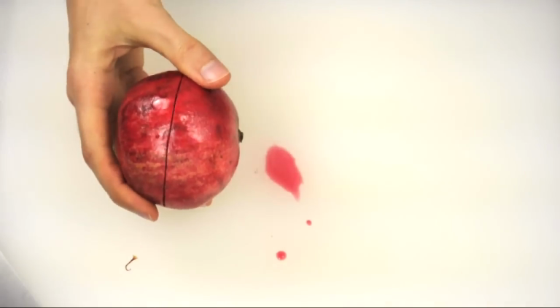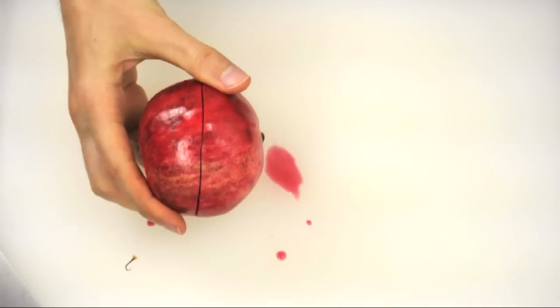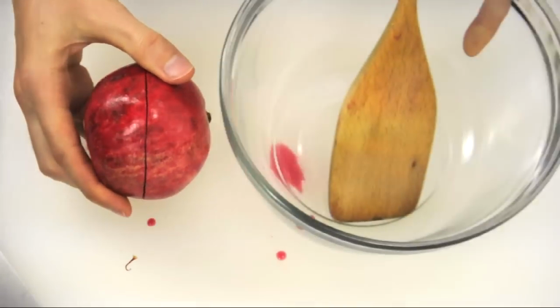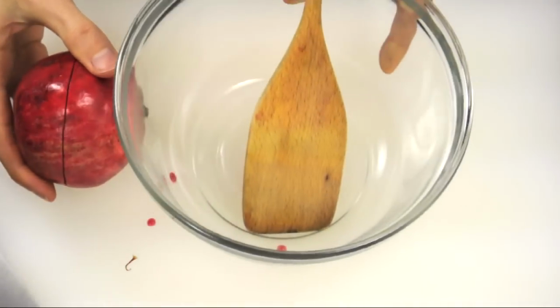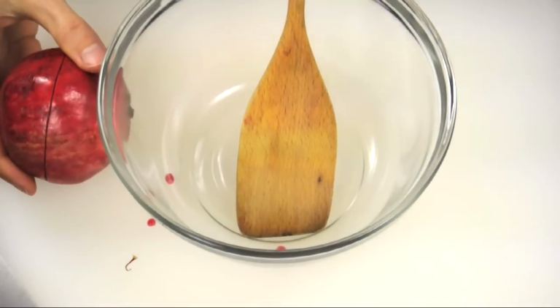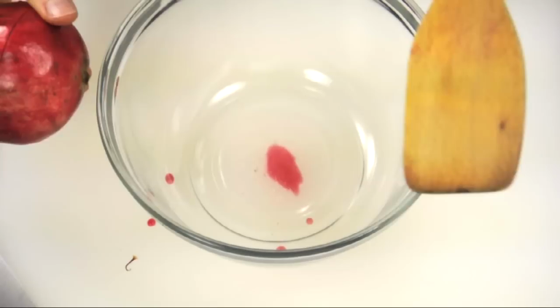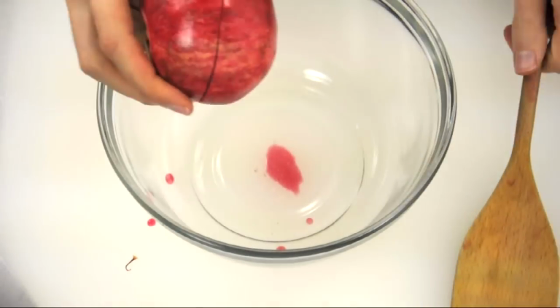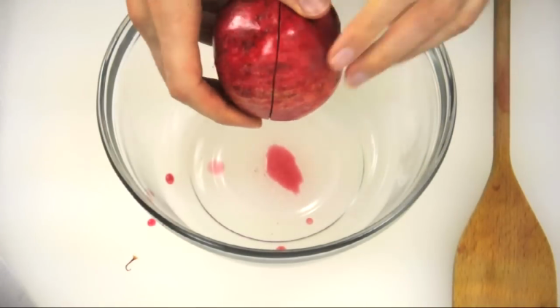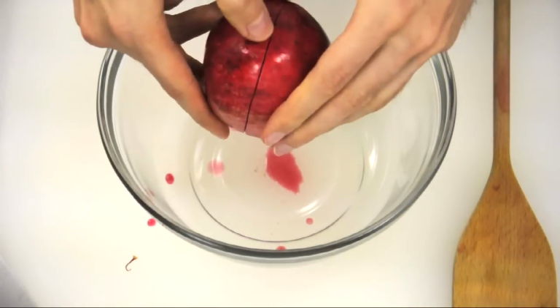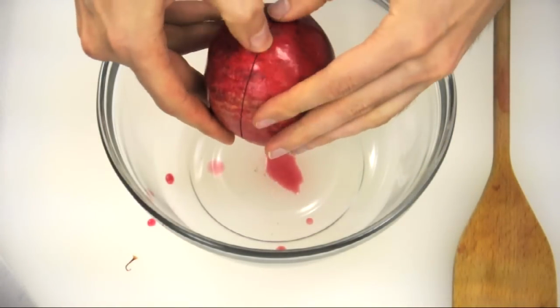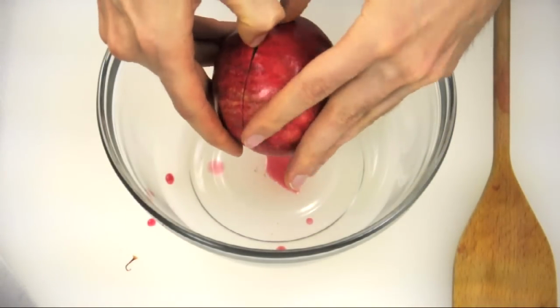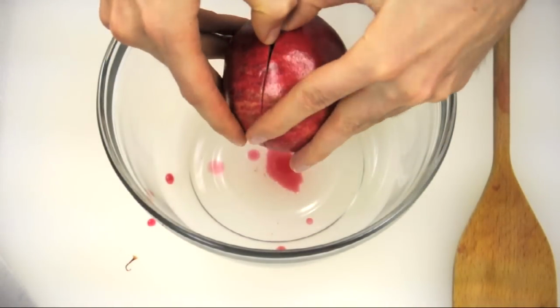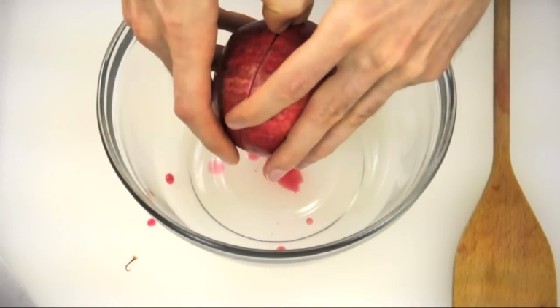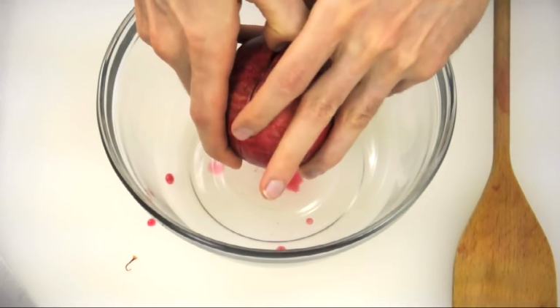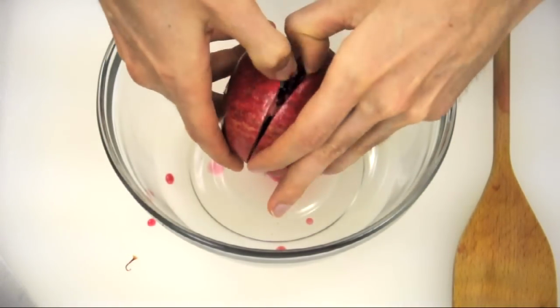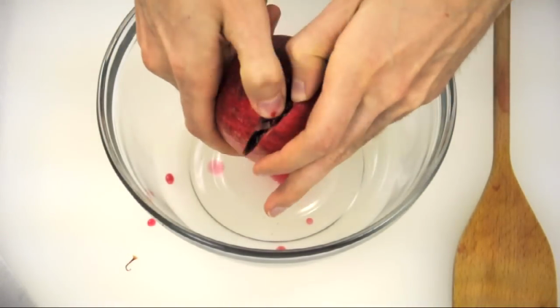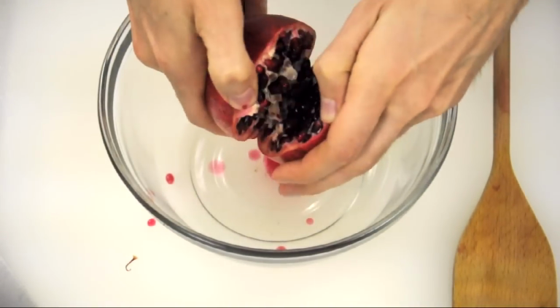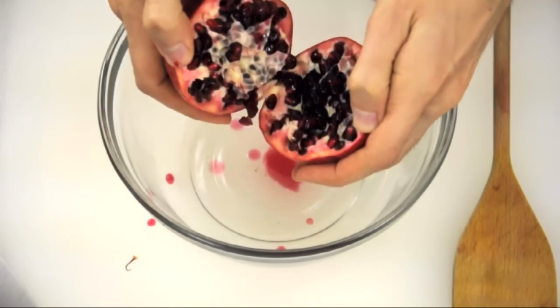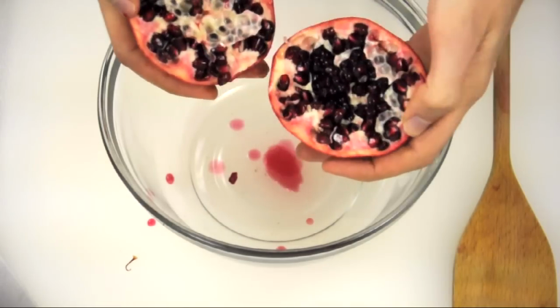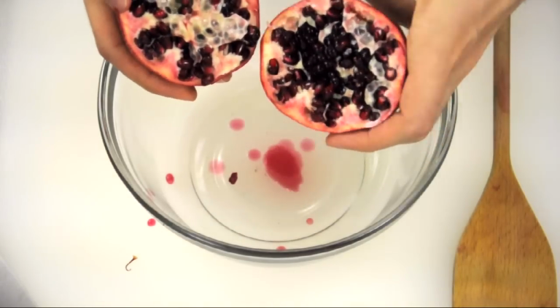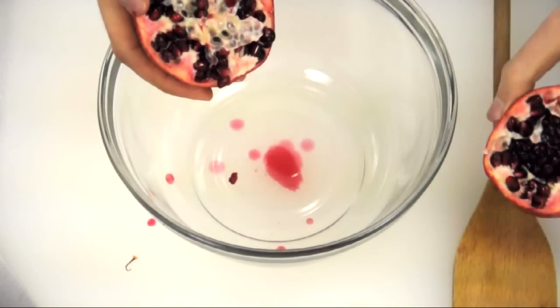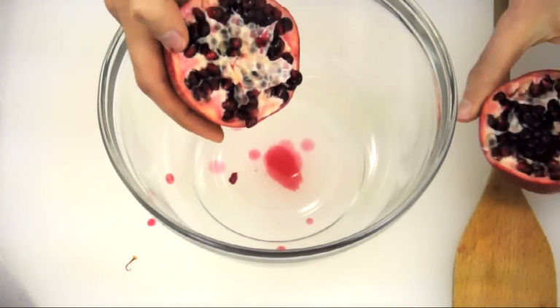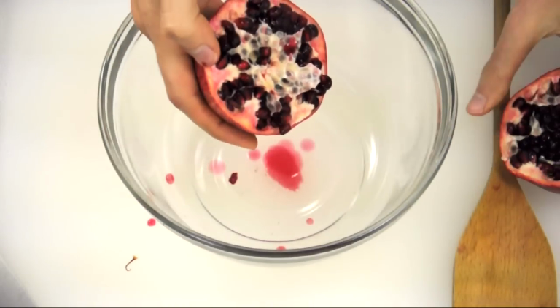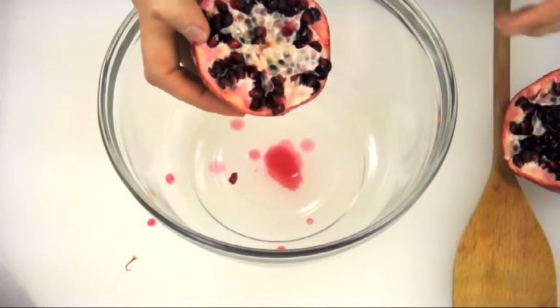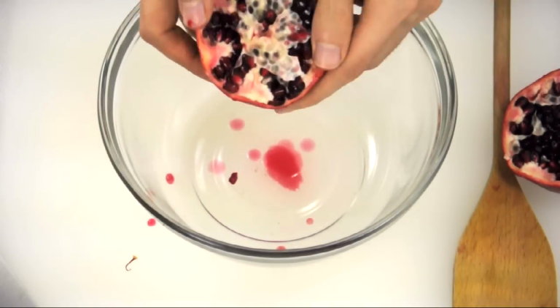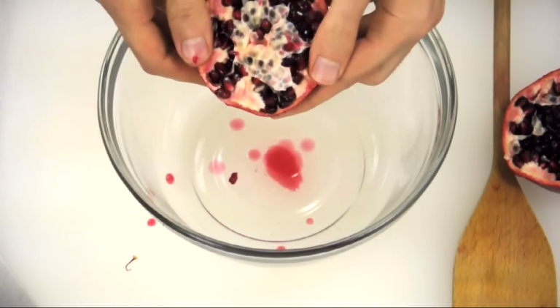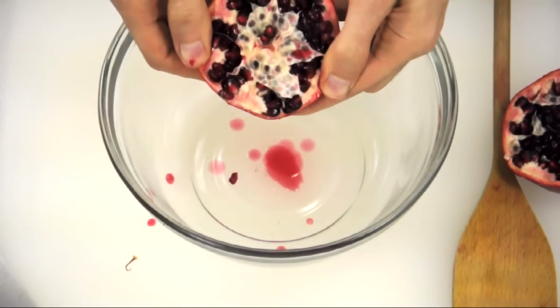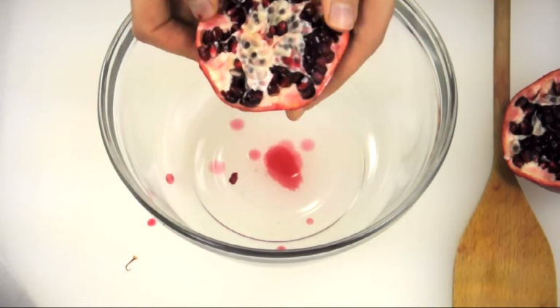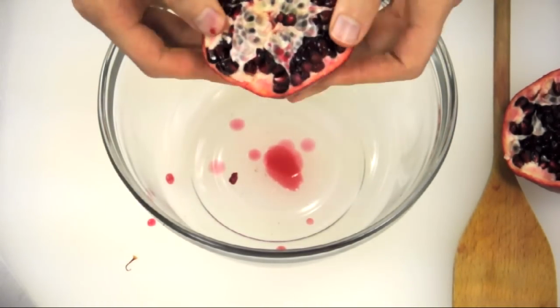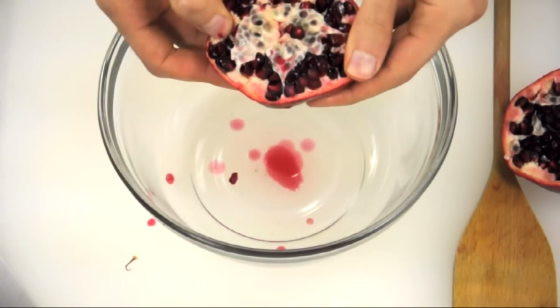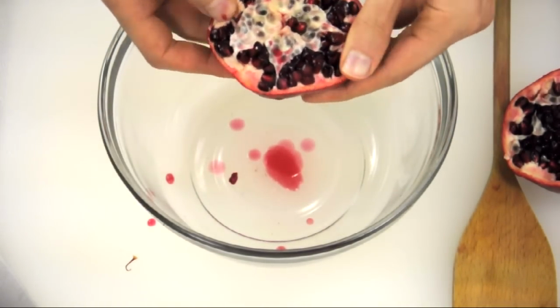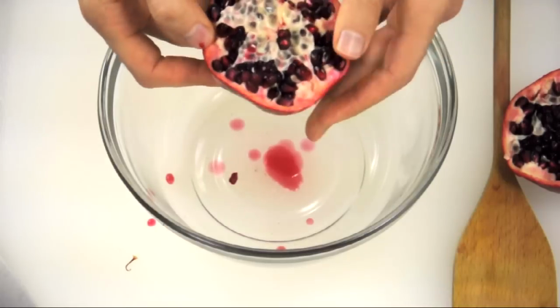Then get a medium sized bowl and pull the halves apart — a few seeds may pop out here. Gently stretch and slightly pry open the half.